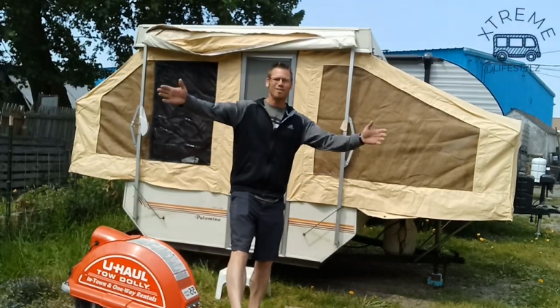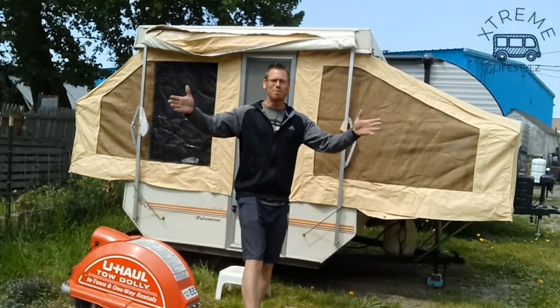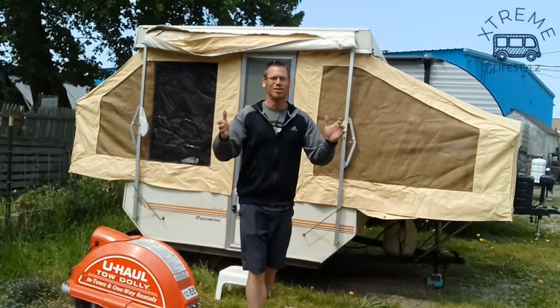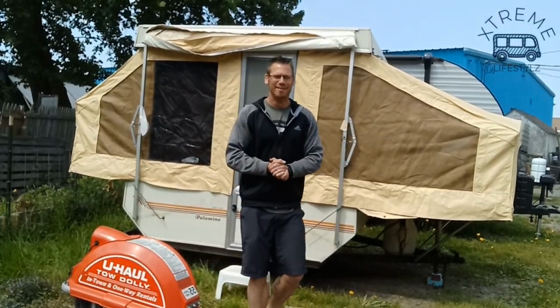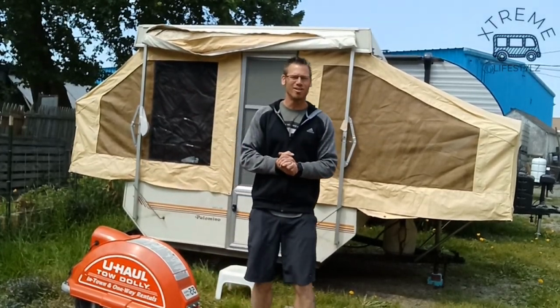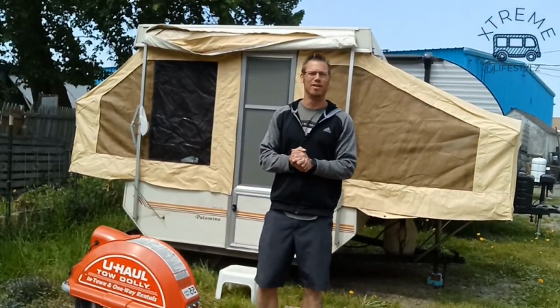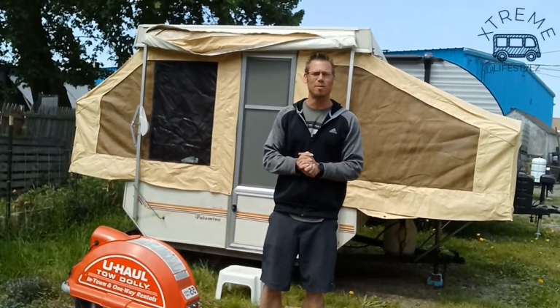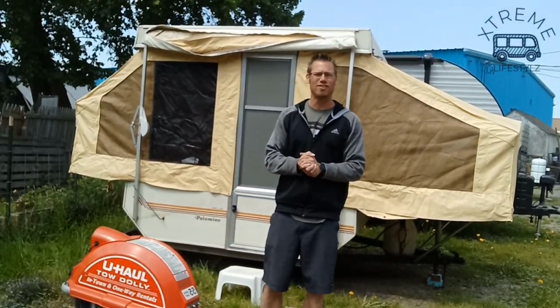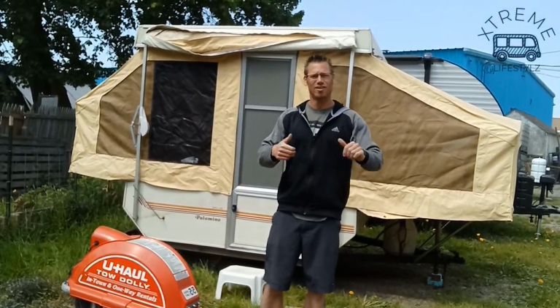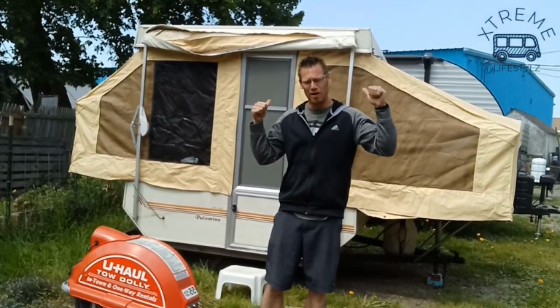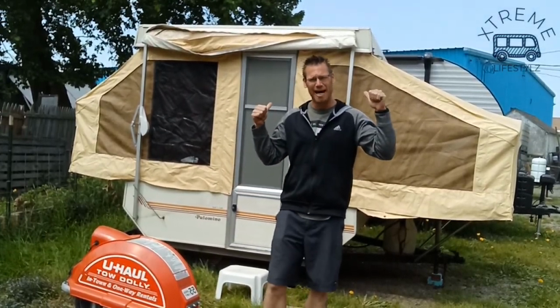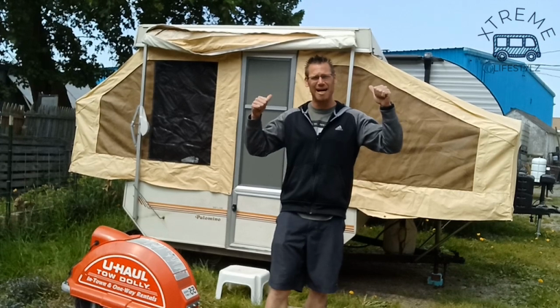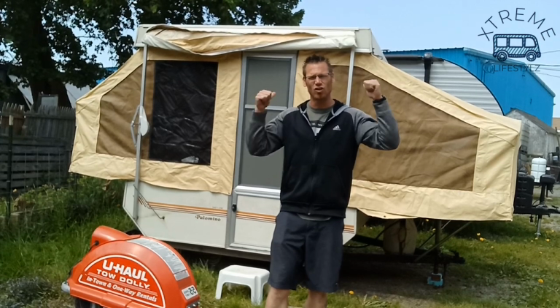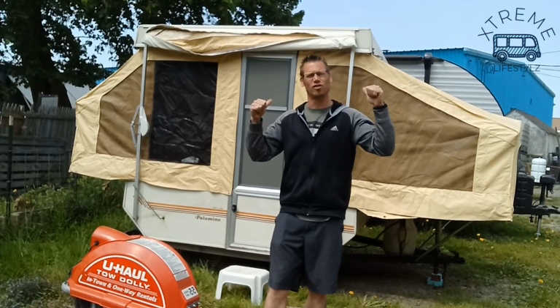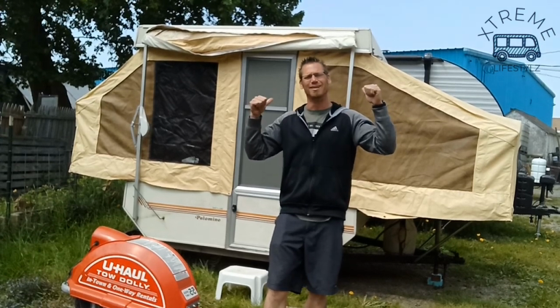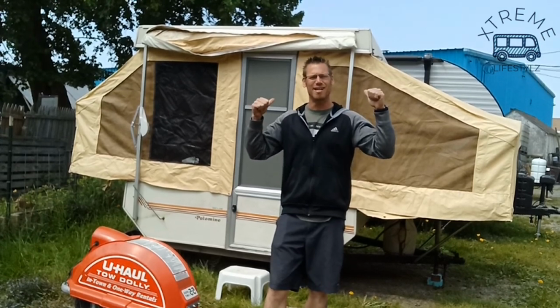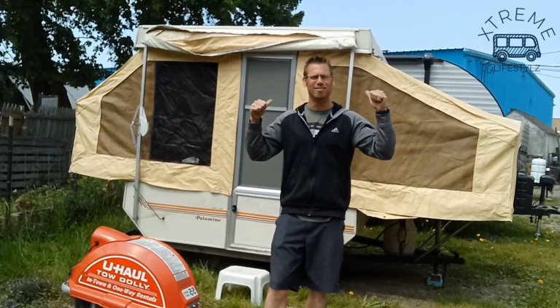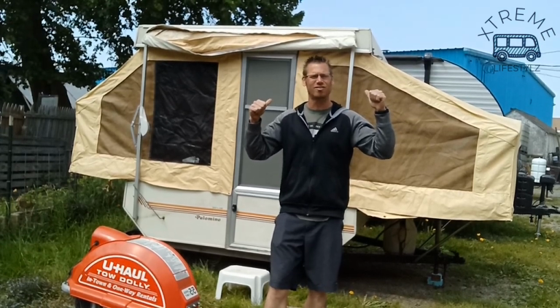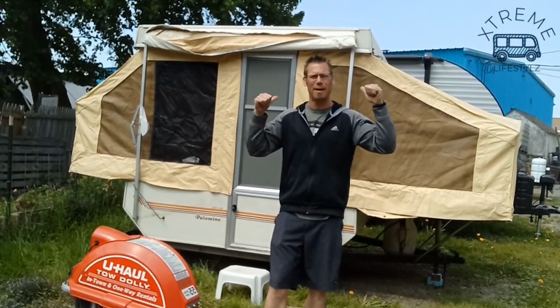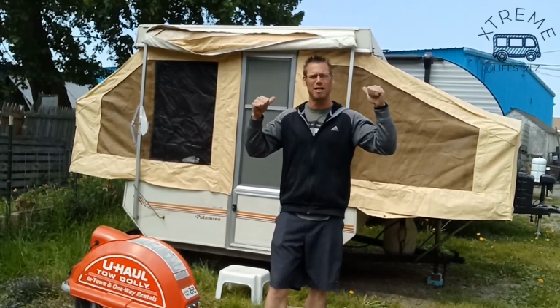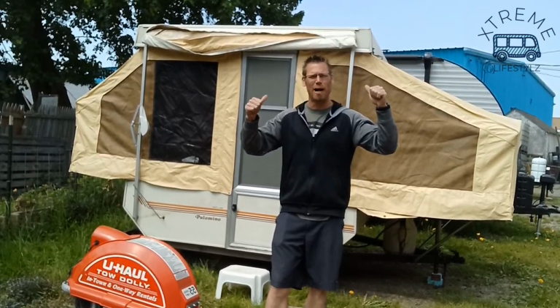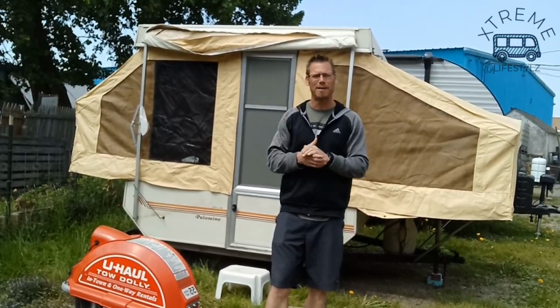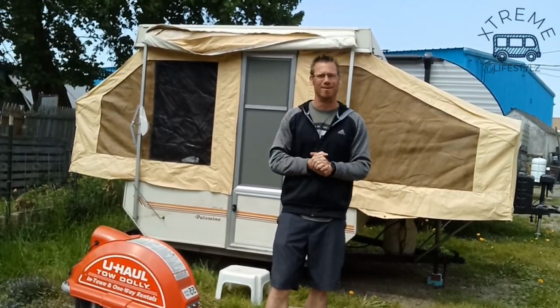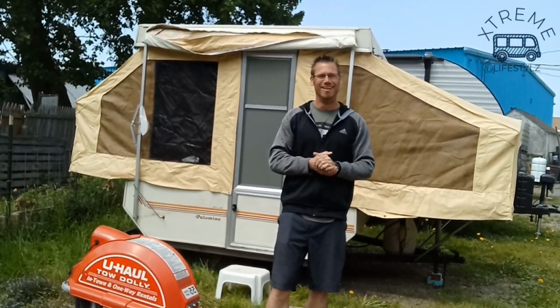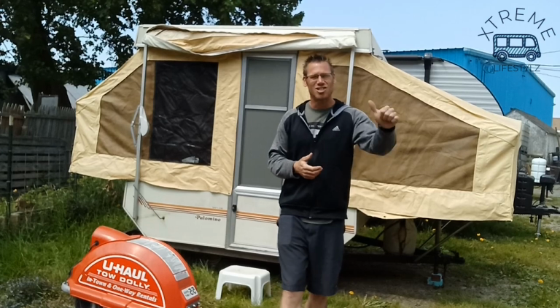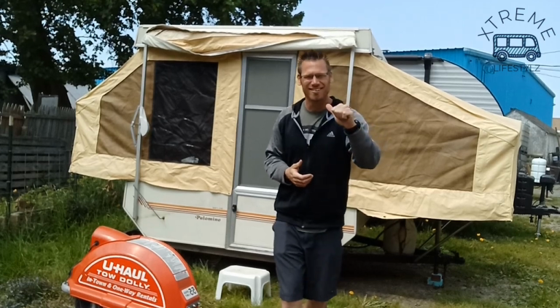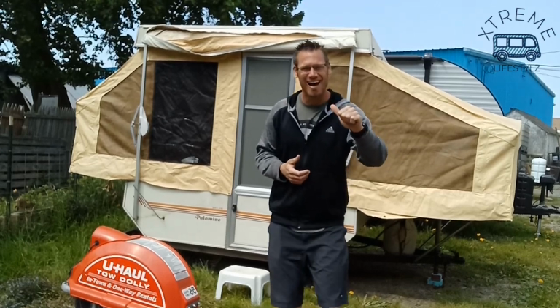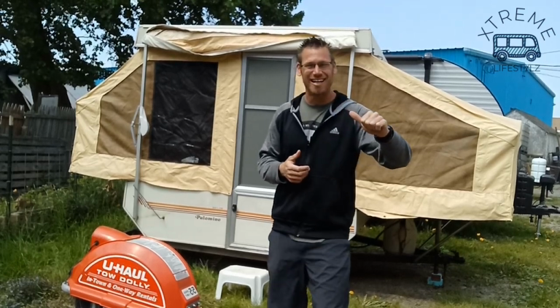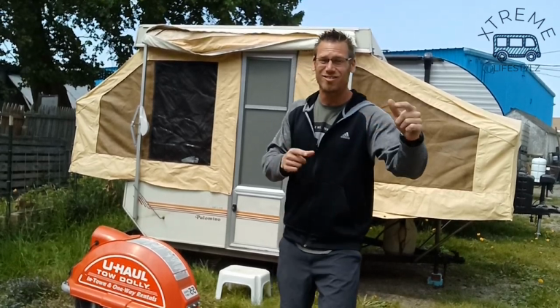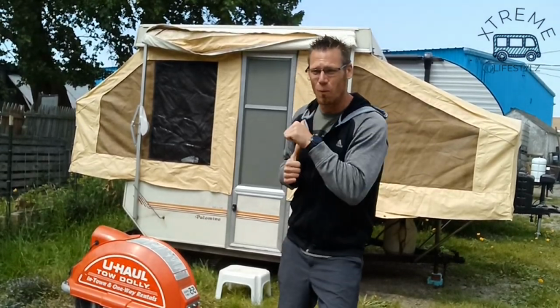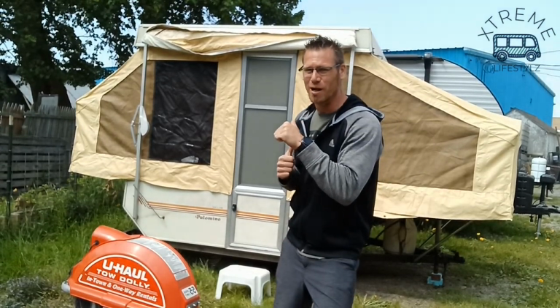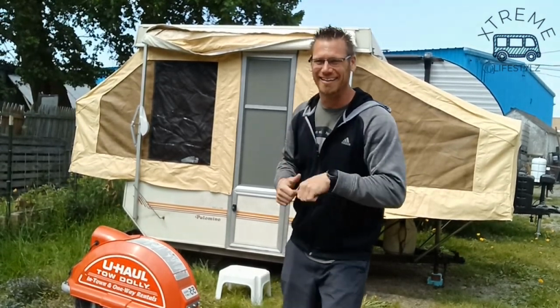What's up YouTube, Dustin with Xtreme Lifestyles, and right behind me I have this awesome 1986 Palomino pop up camper. Let's check this thing out and see how they used to do it way back then.